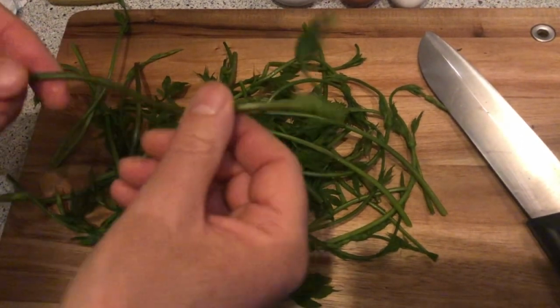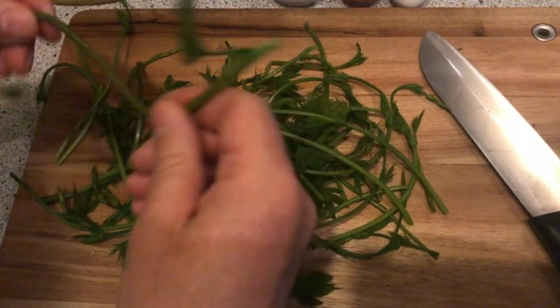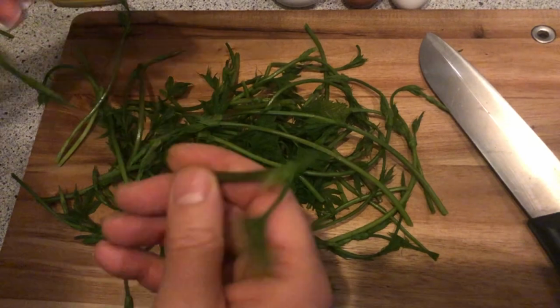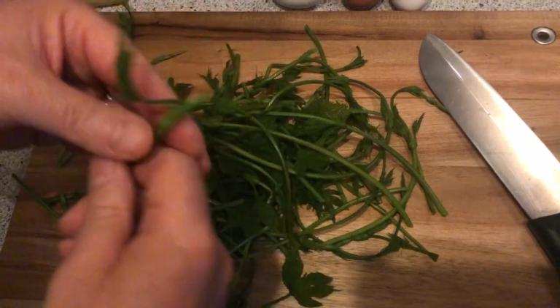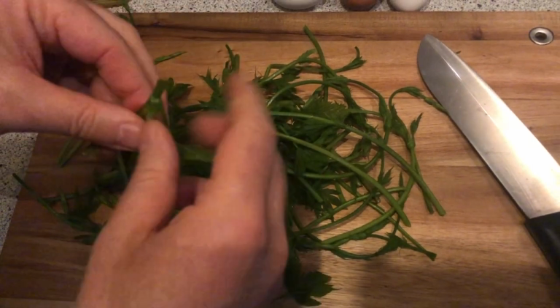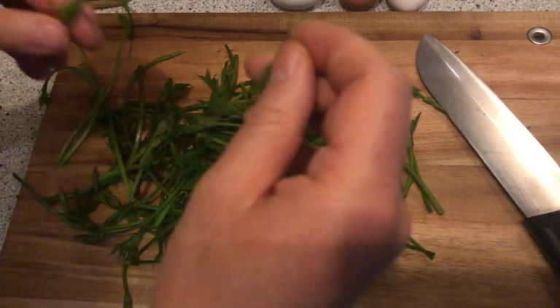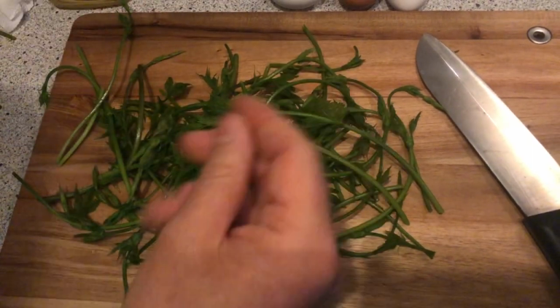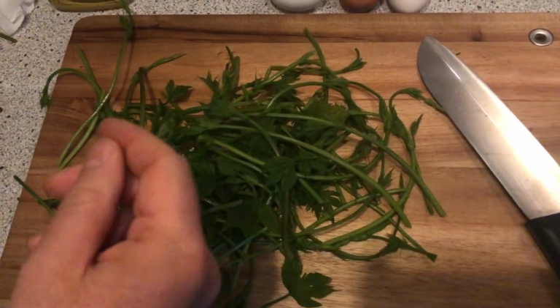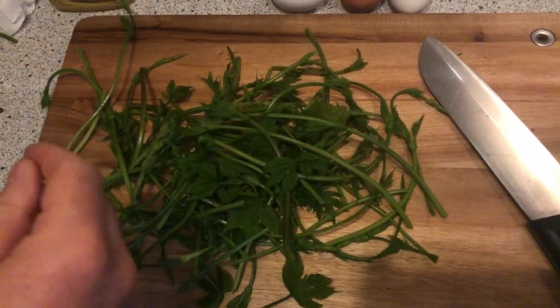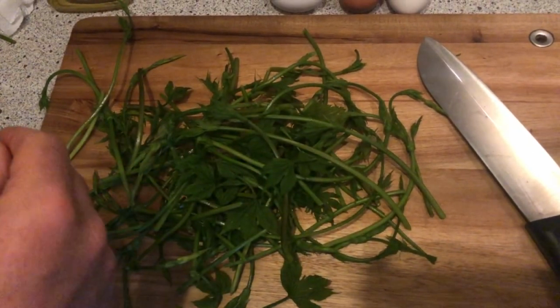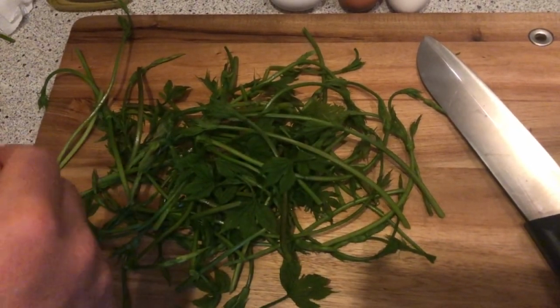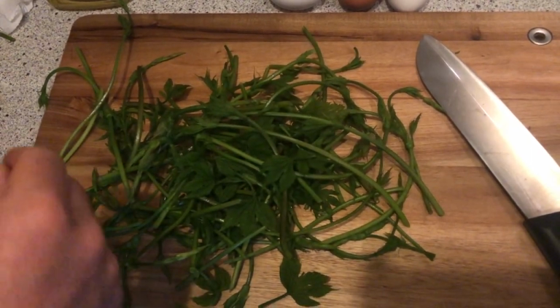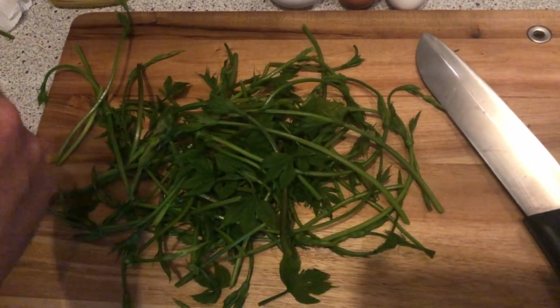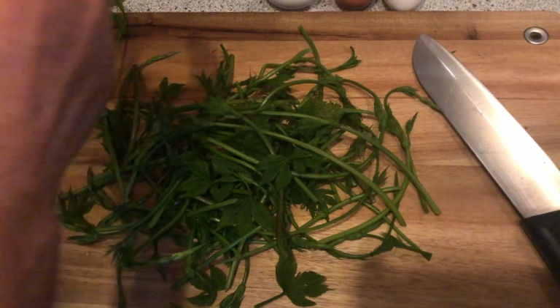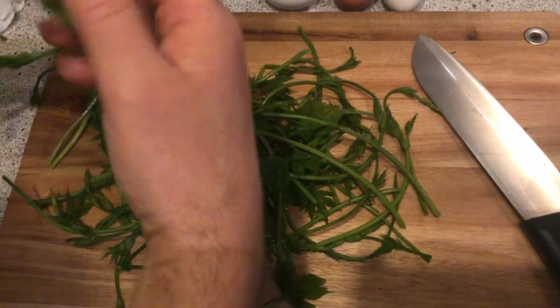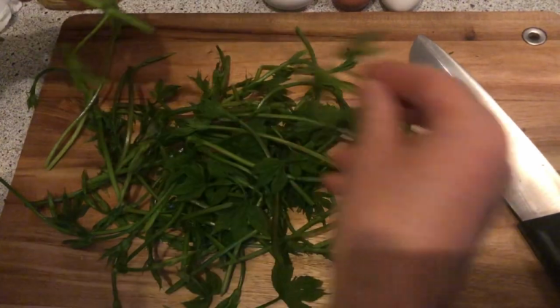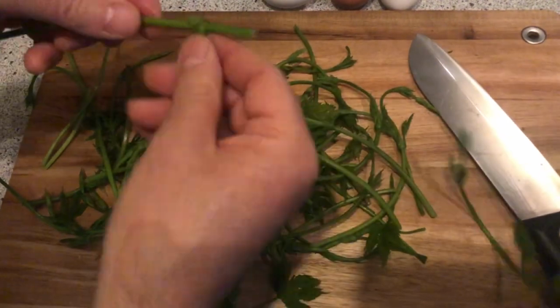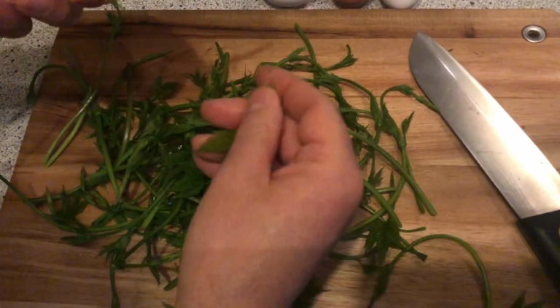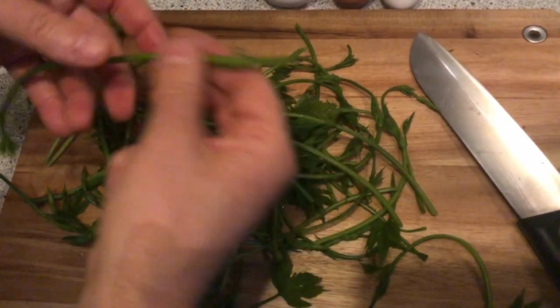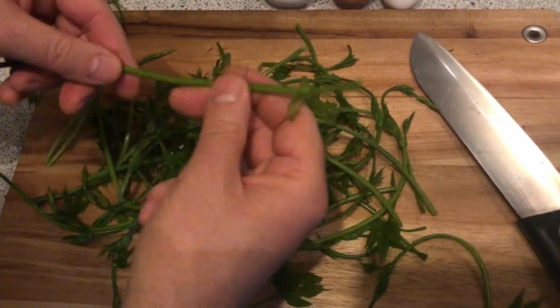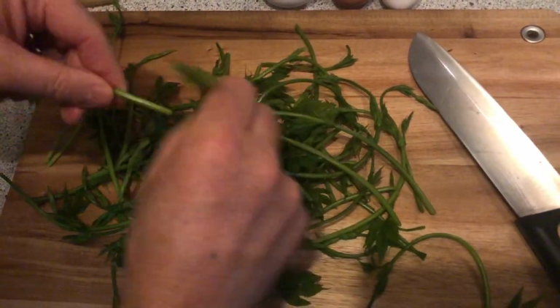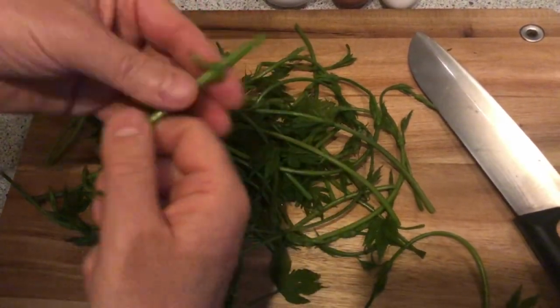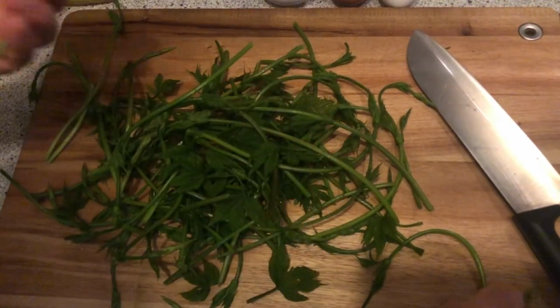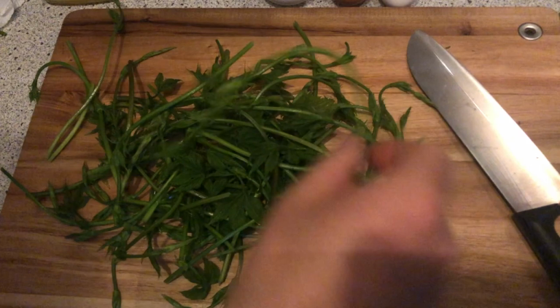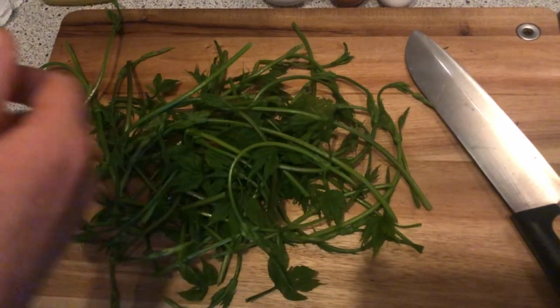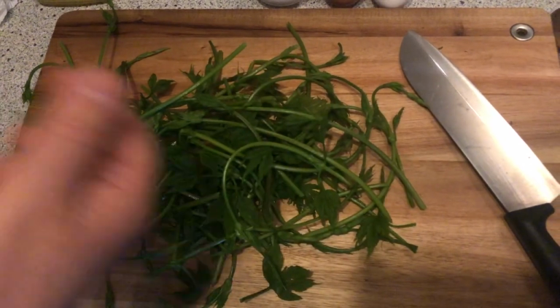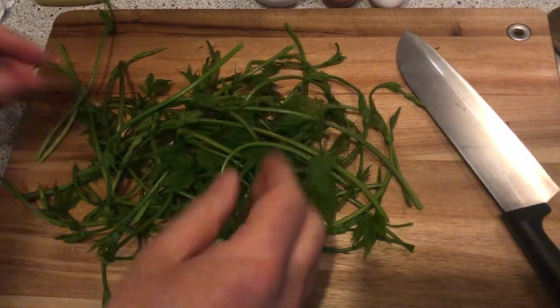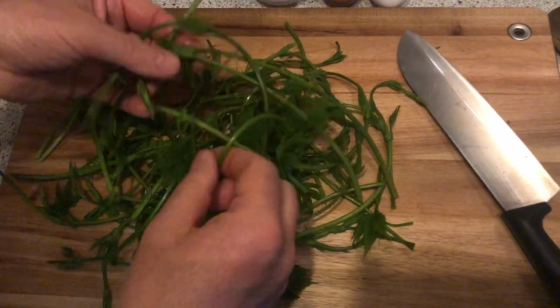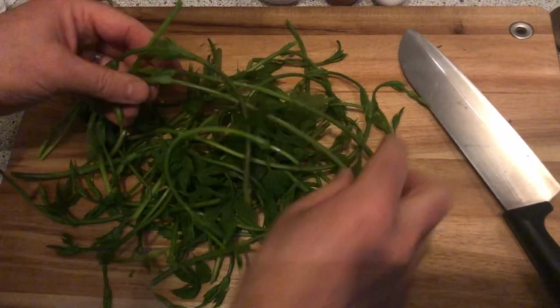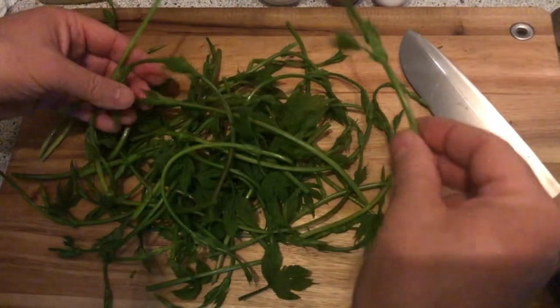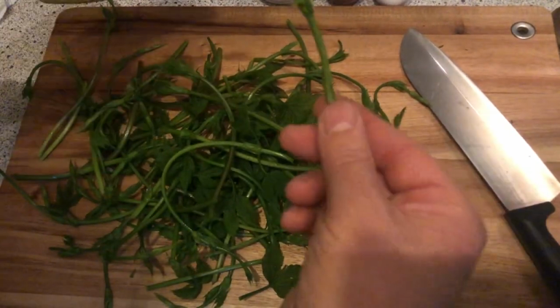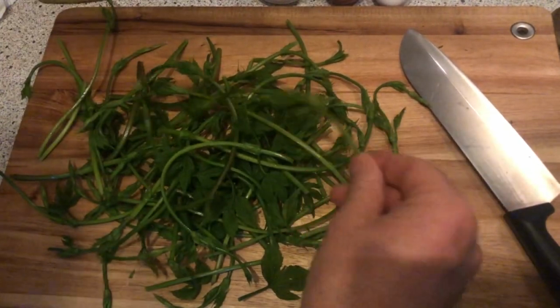Here I try to take some stems of rosemary, where I notice that it is a bit woody or very hard, so I remove those parts and use only the soft parts.